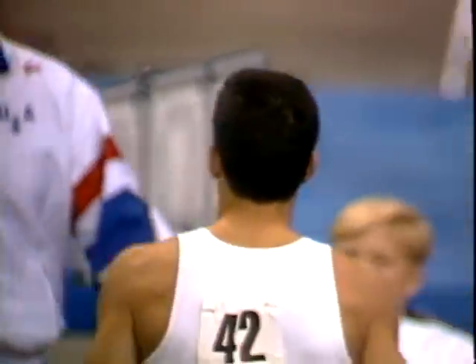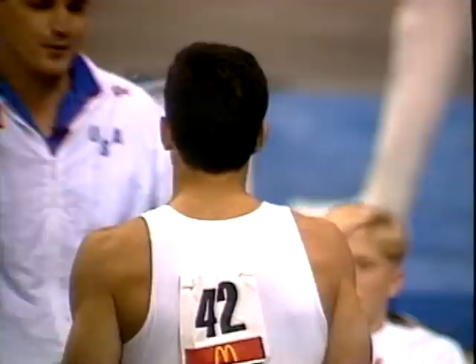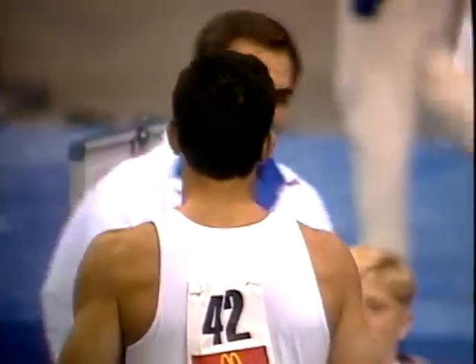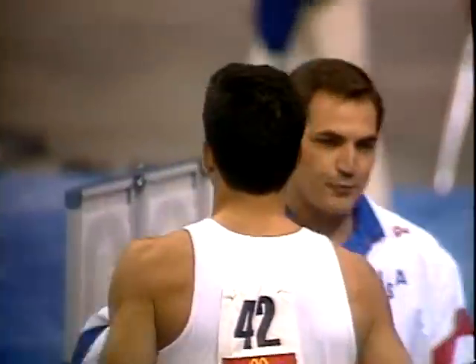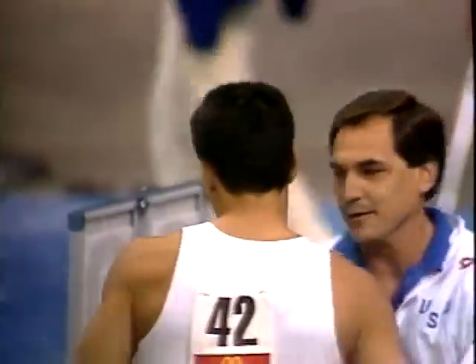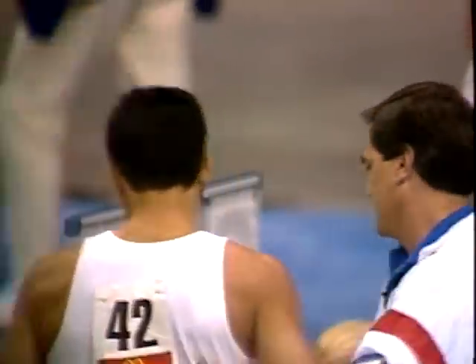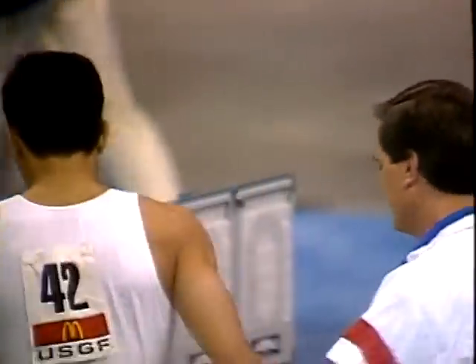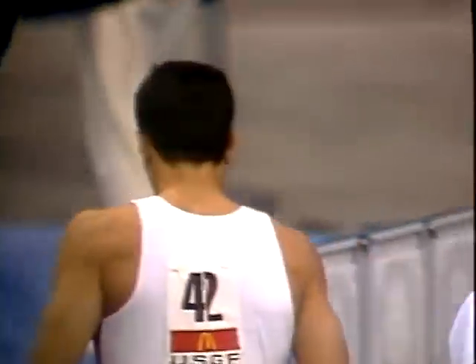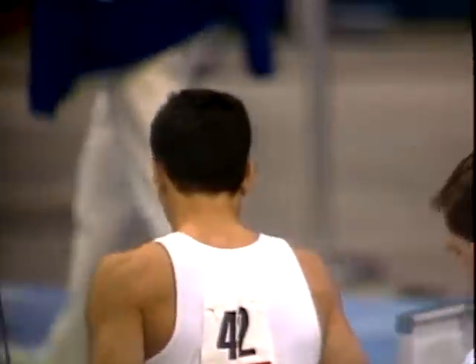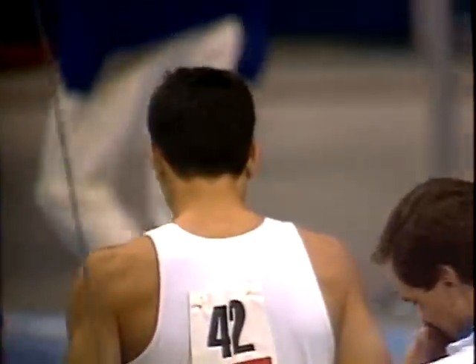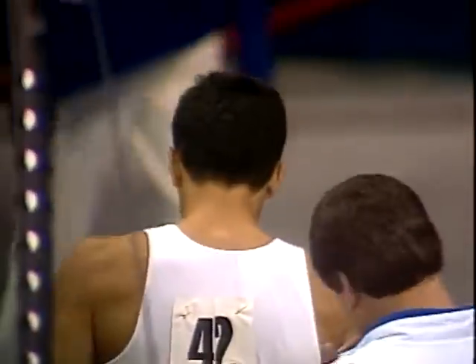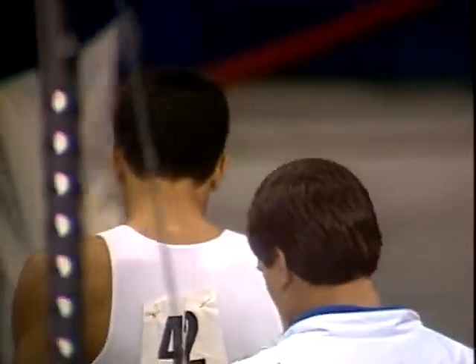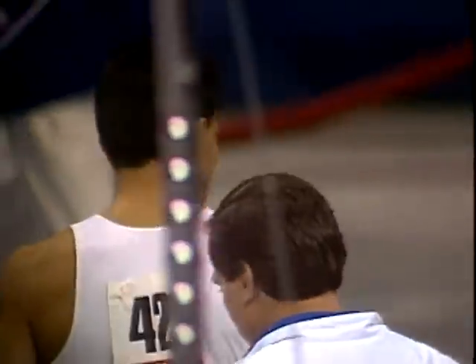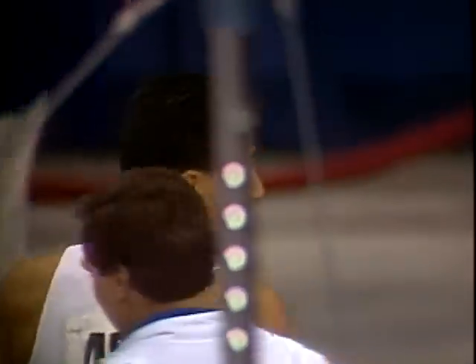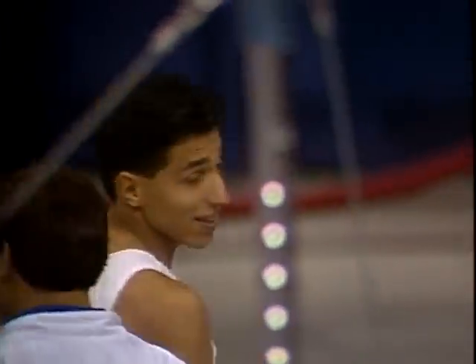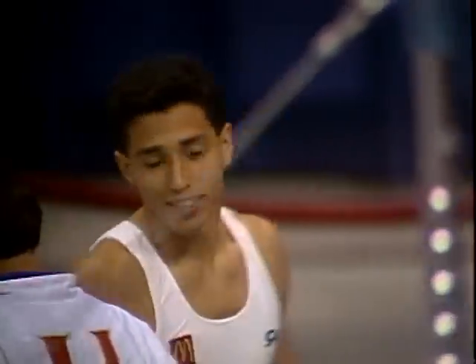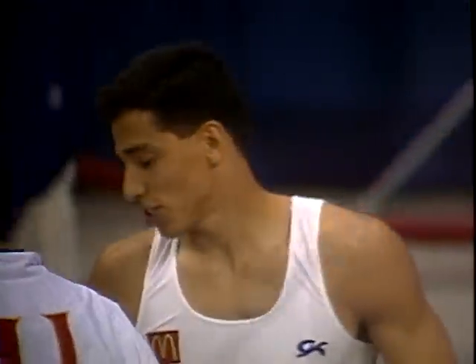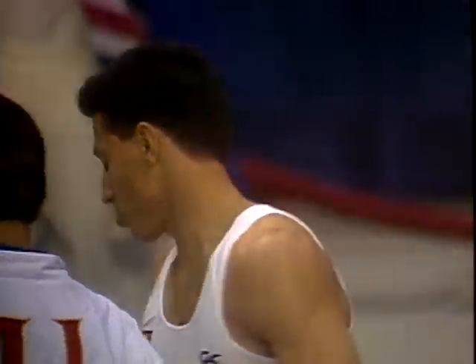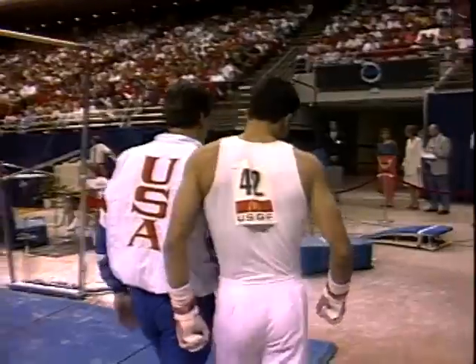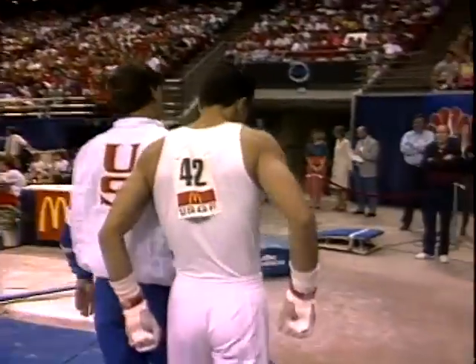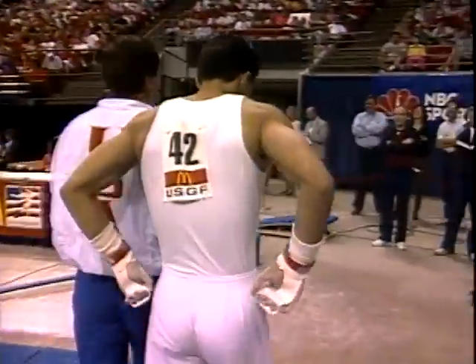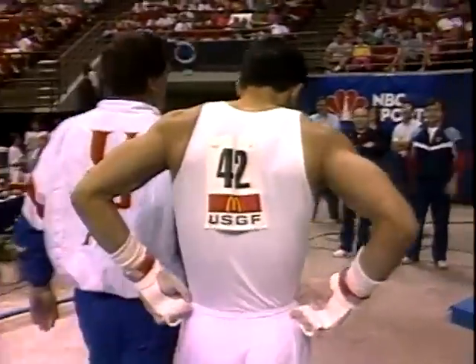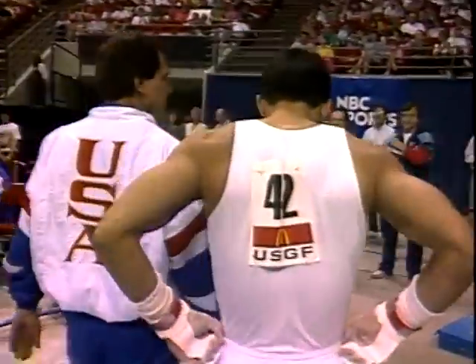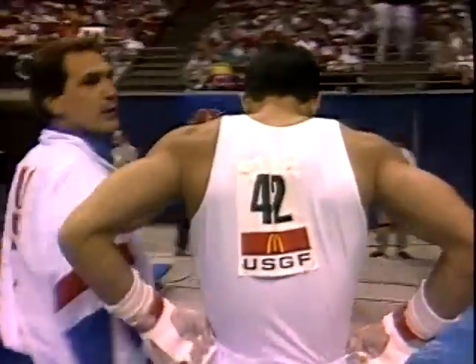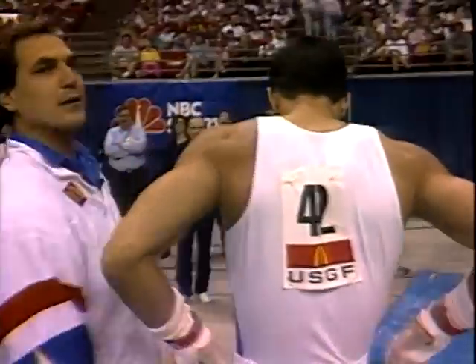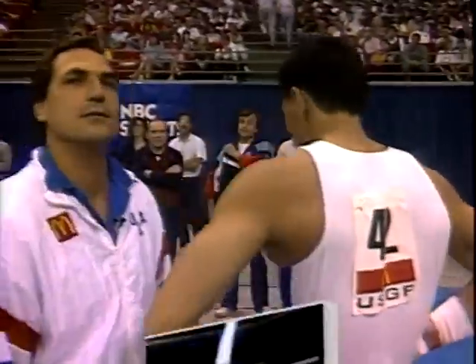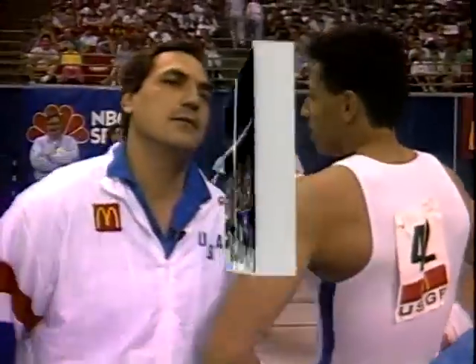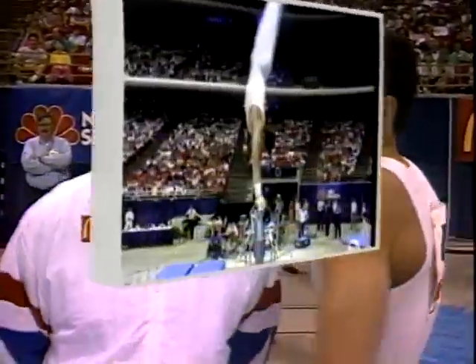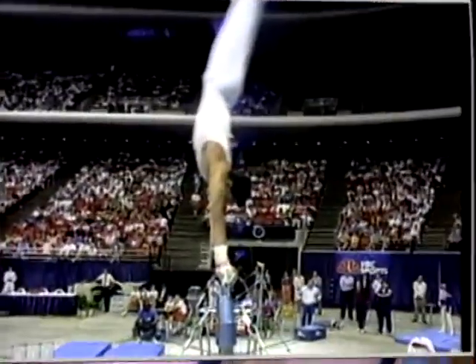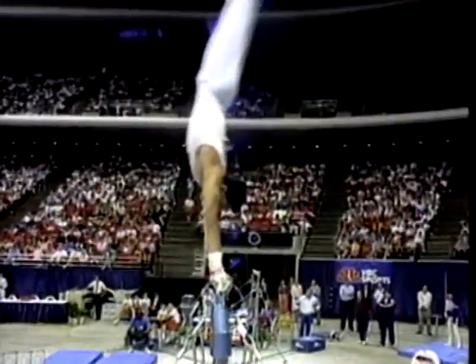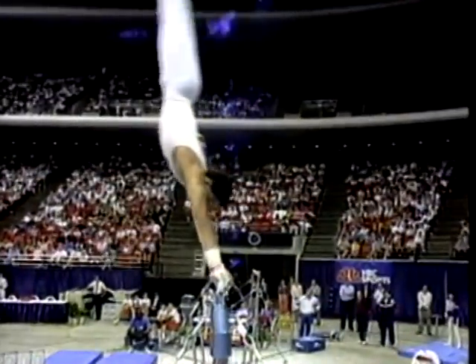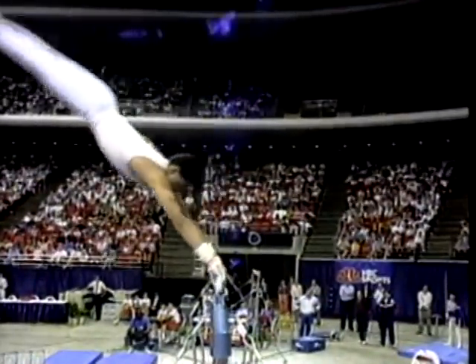So Demas in first place going into the sixth and final rotation — his specialty — and whether that tumble on the dismount will cost him the championship, we'll see. He needed only a 9.0 to win it.